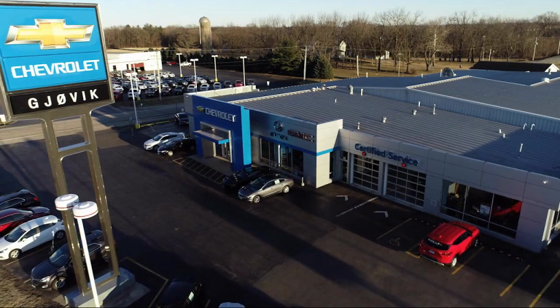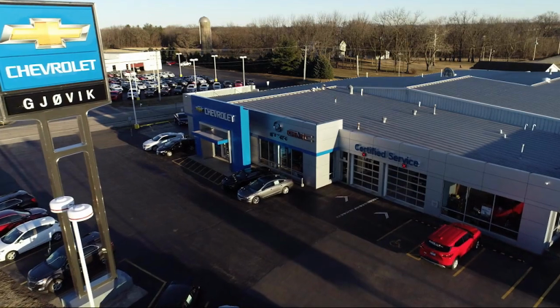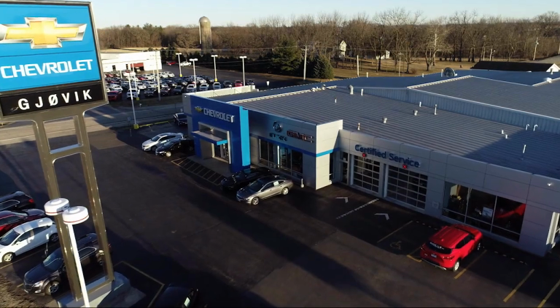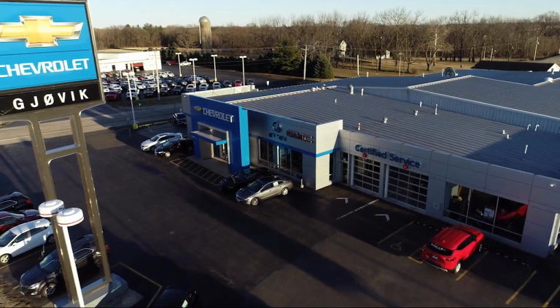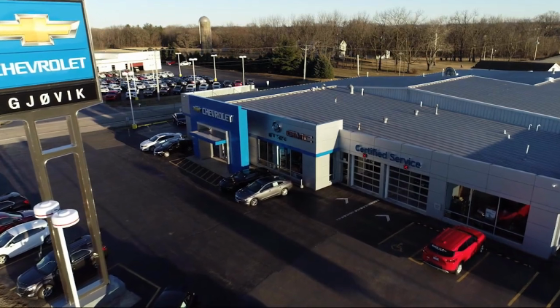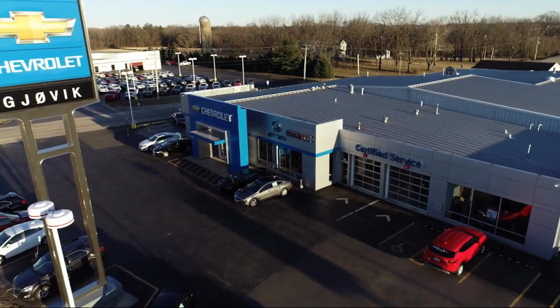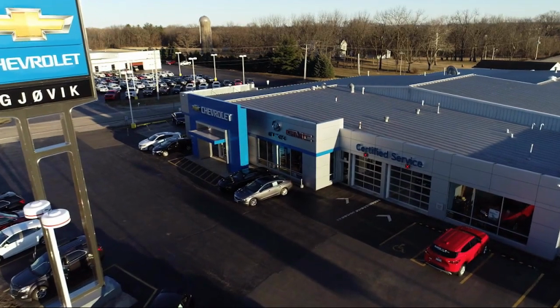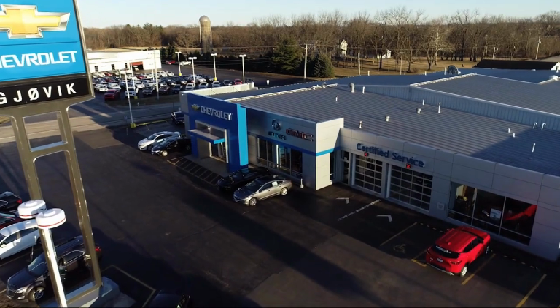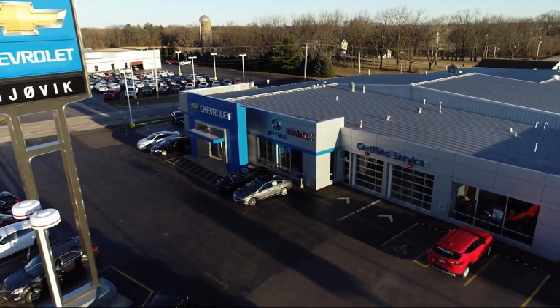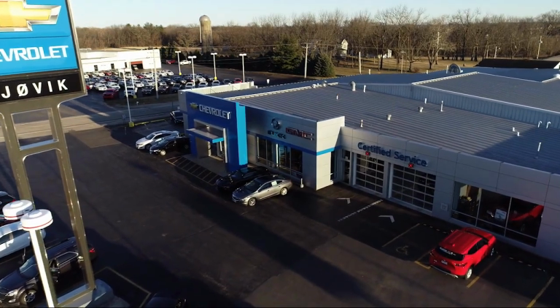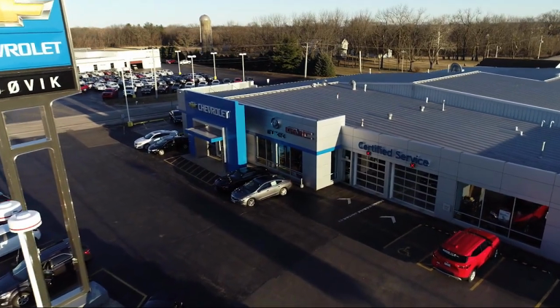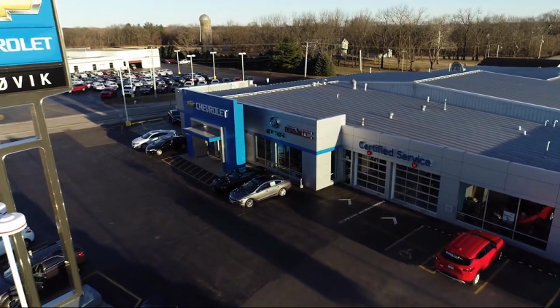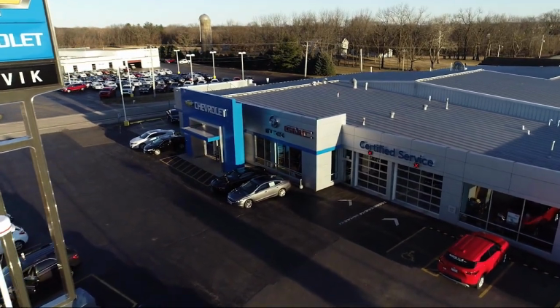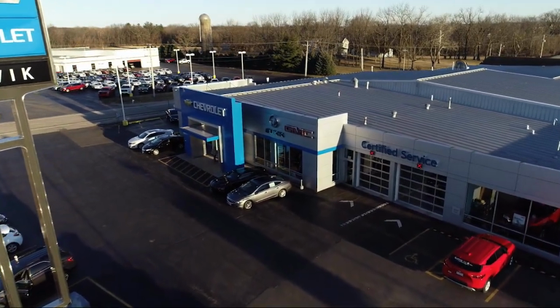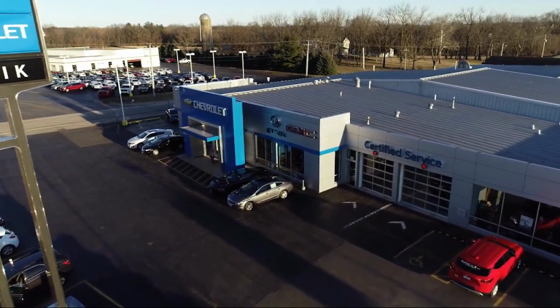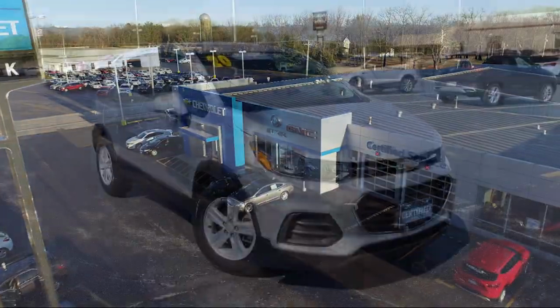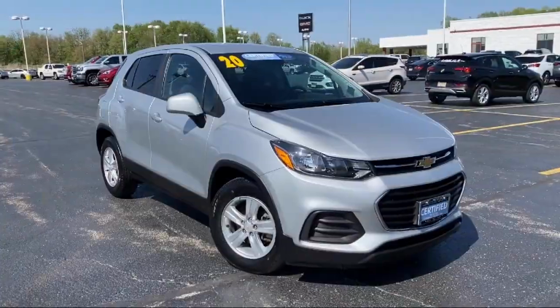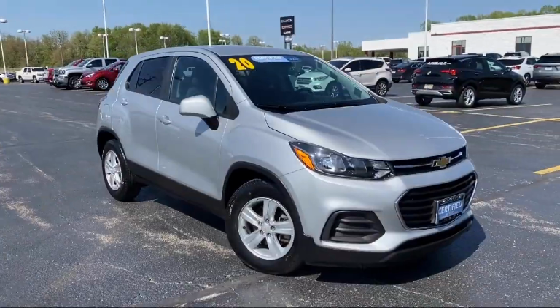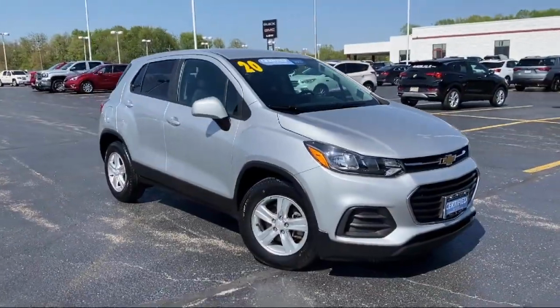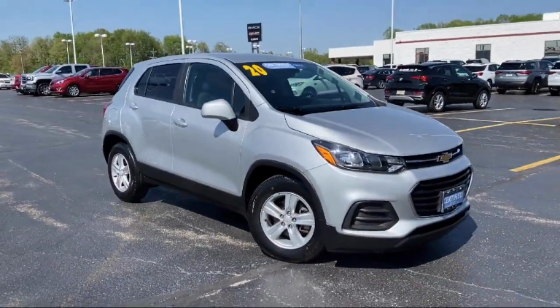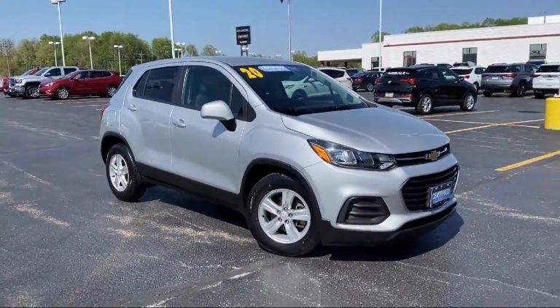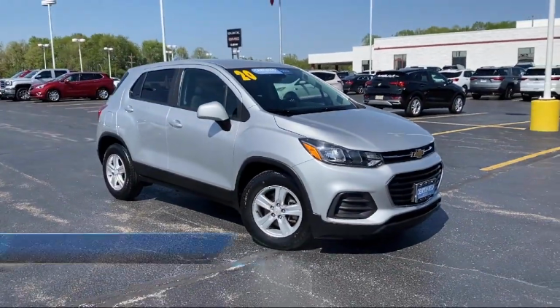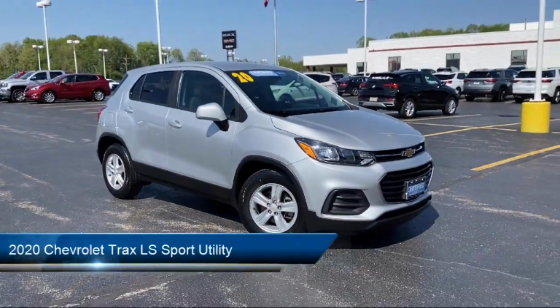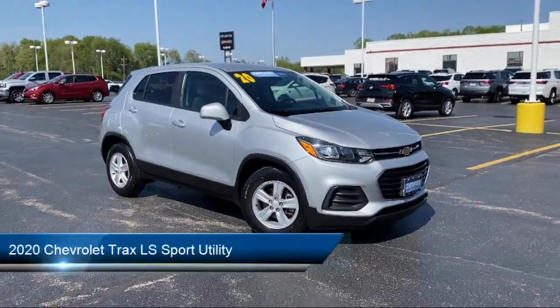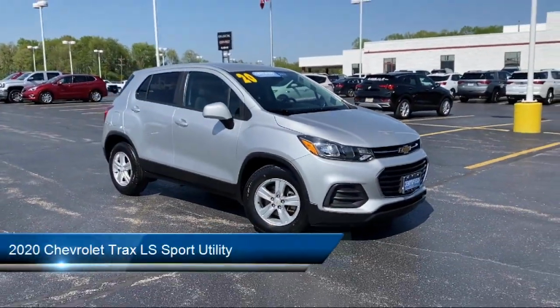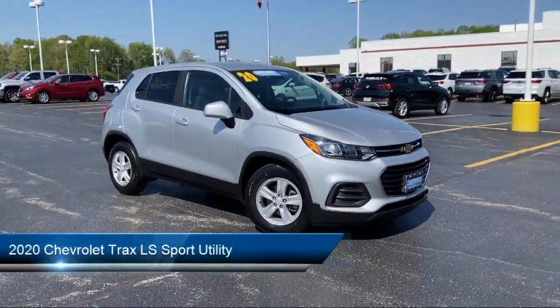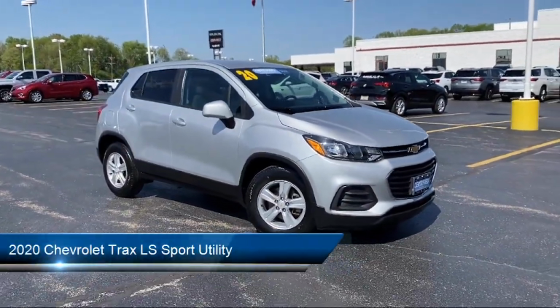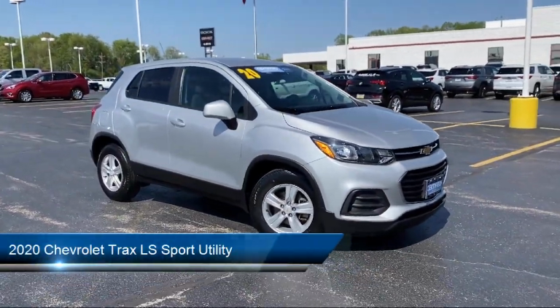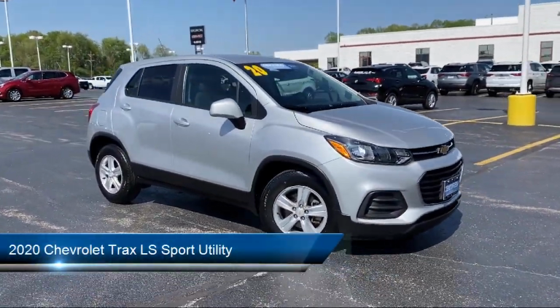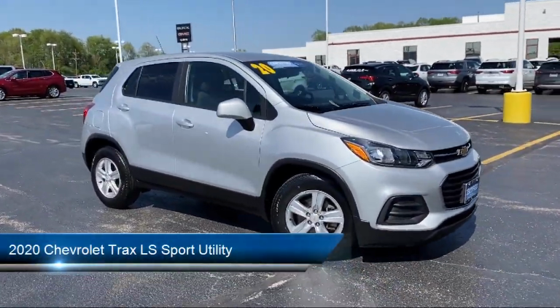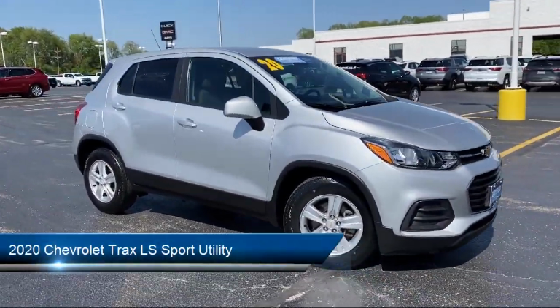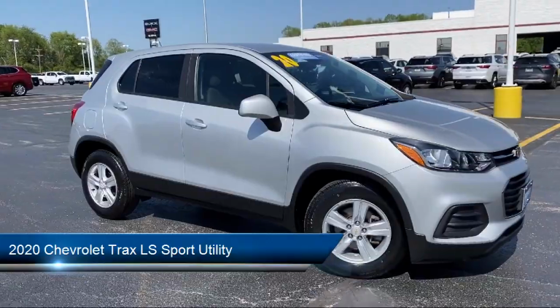Welcome to Jovic Chevrolet Buick GMC. Let's take a look at another one of our great vehicles from our inventory, and it comes equipped with preferred equipment group 1LS.